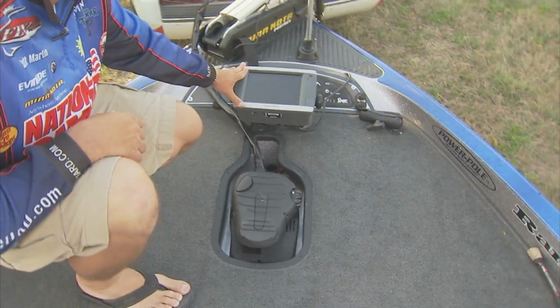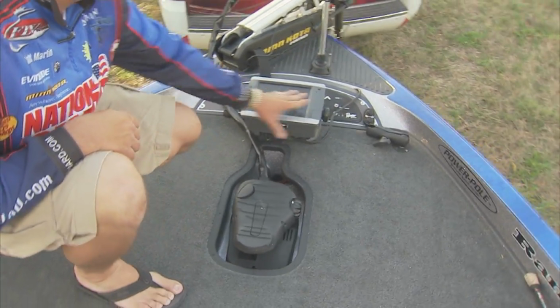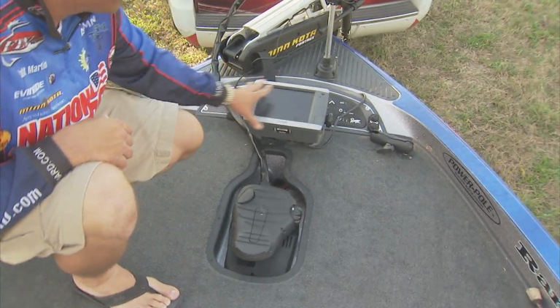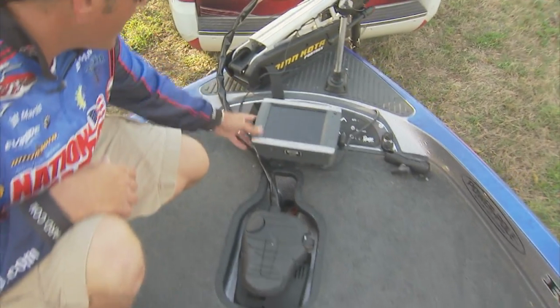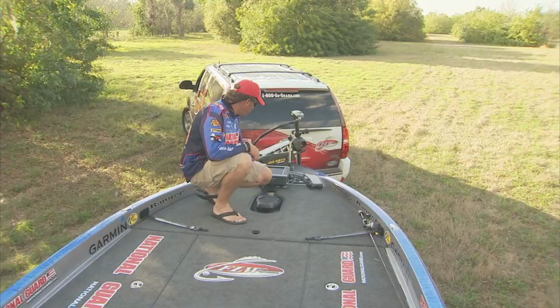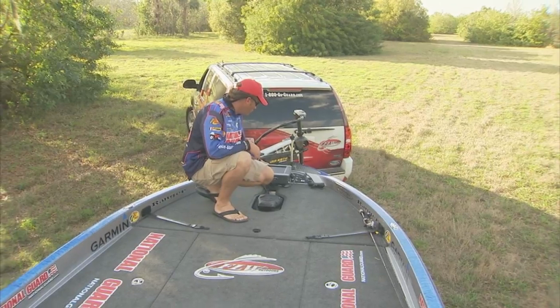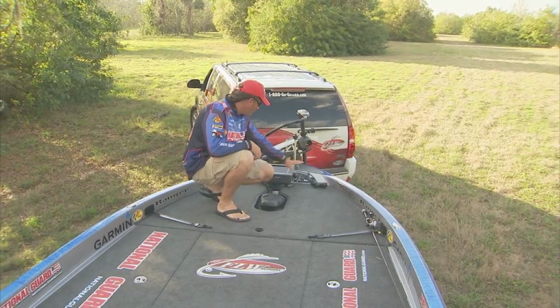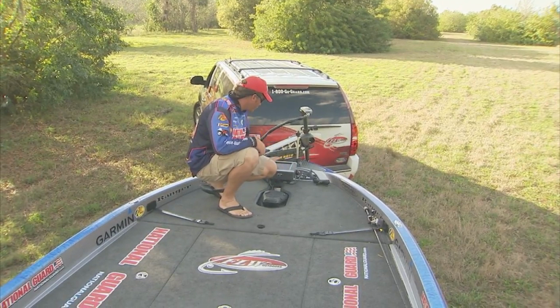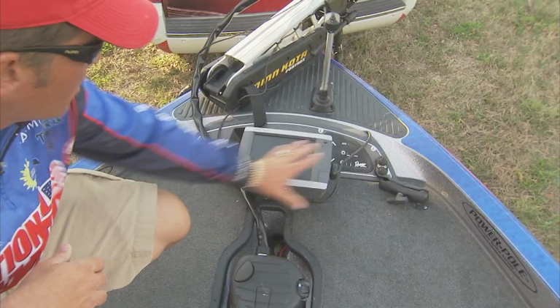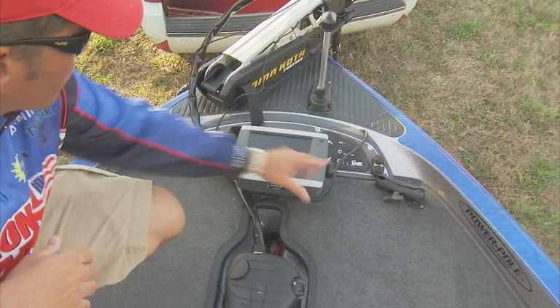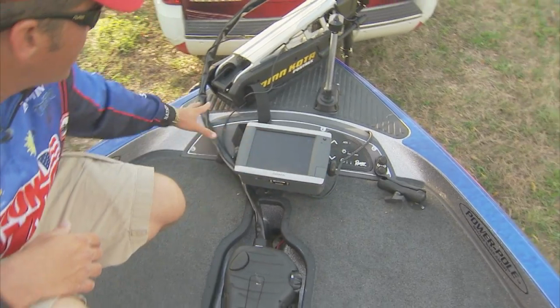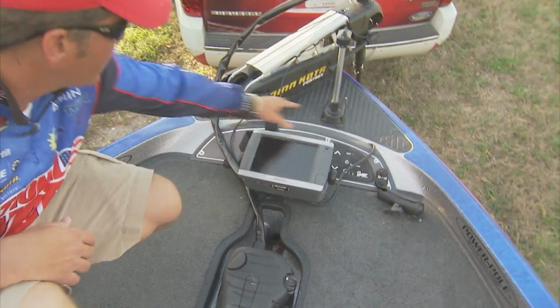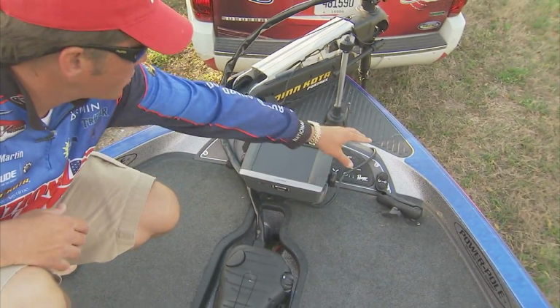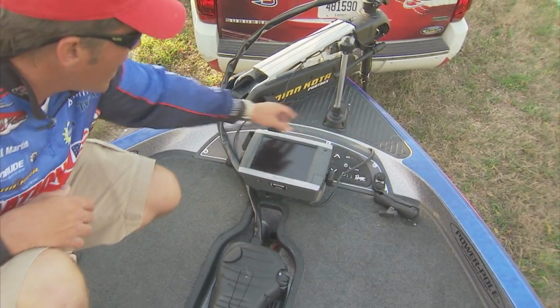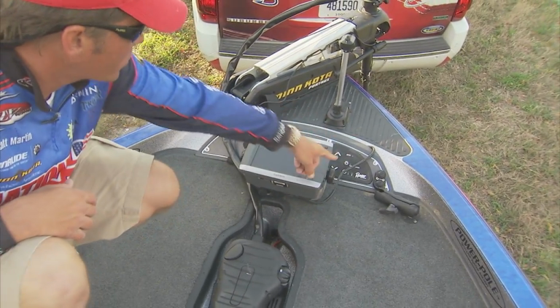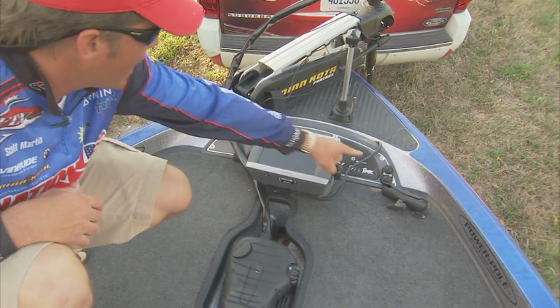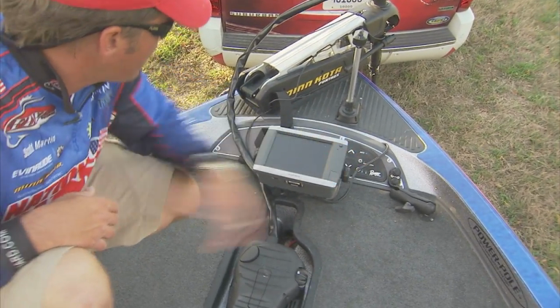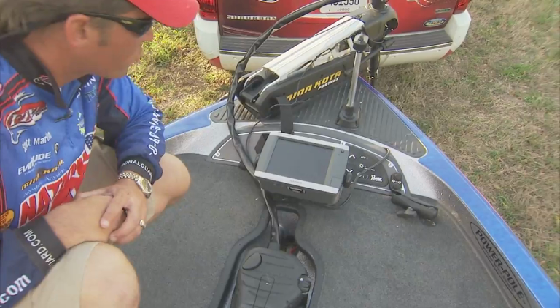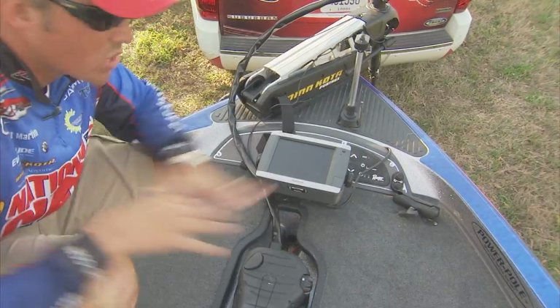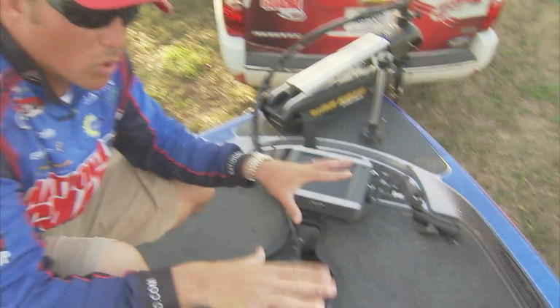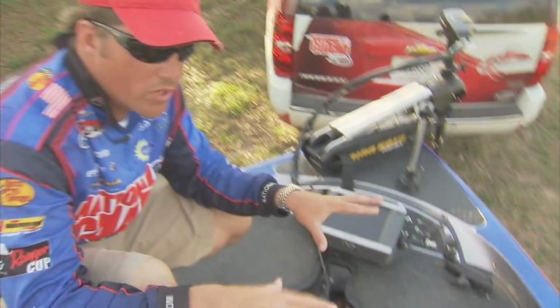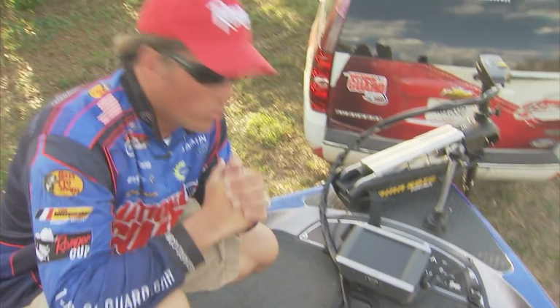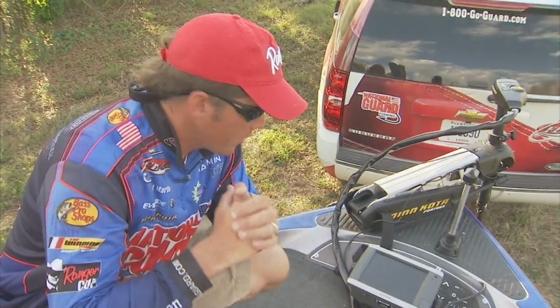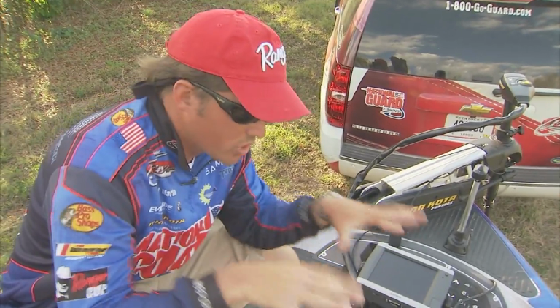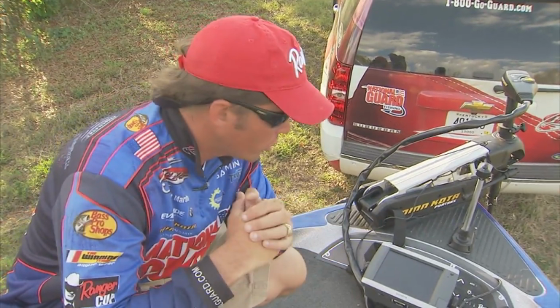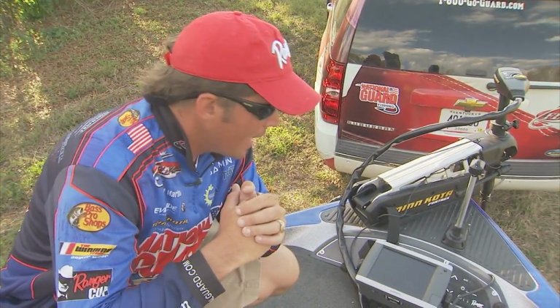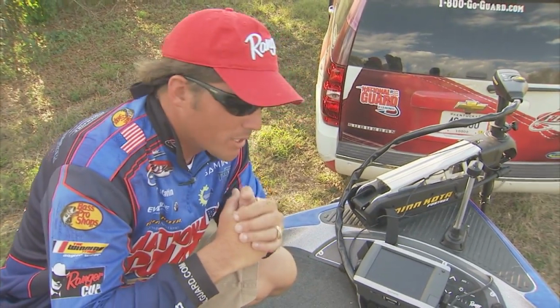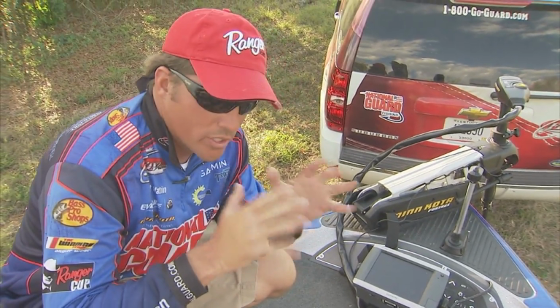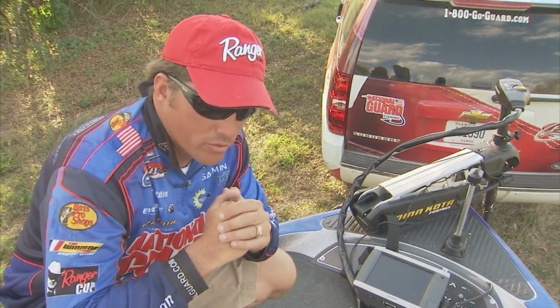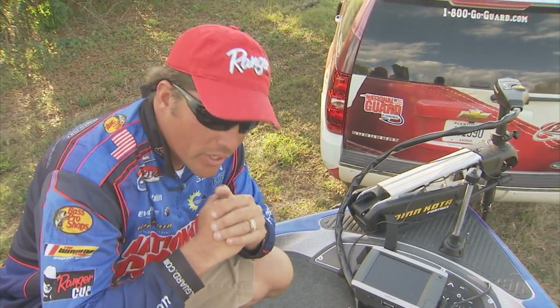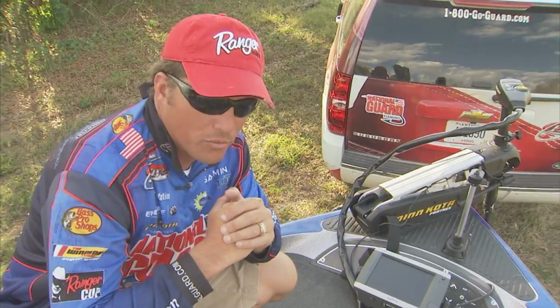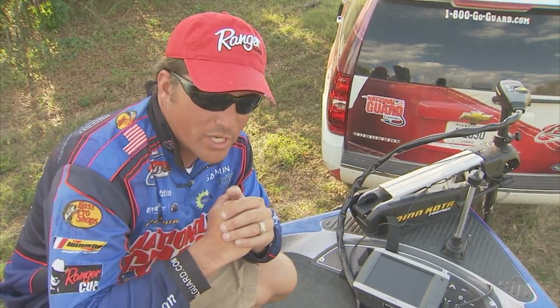With all this room up here, there's plenty of space to put my big Garmin — I've got my Garmin 5208 up here on the front. You've also got a nice little dash with all your gauges and your power pole switch. On the front of this boat there's just tons of room, and it's just very comfortable to fish out of.